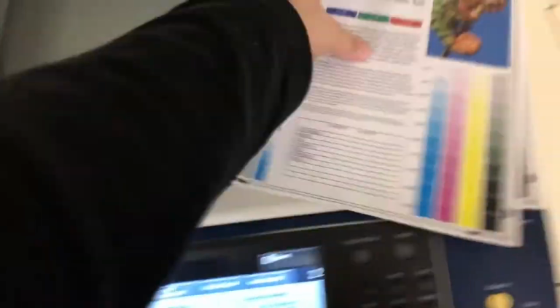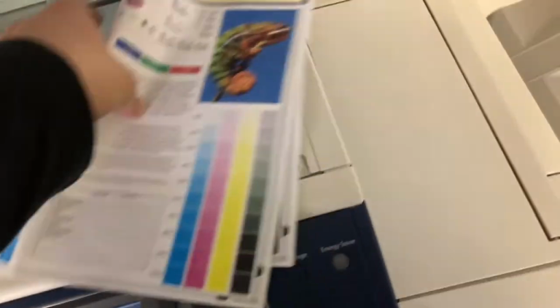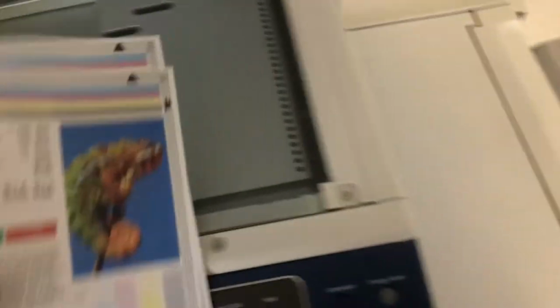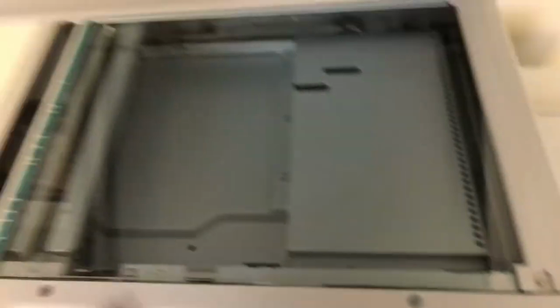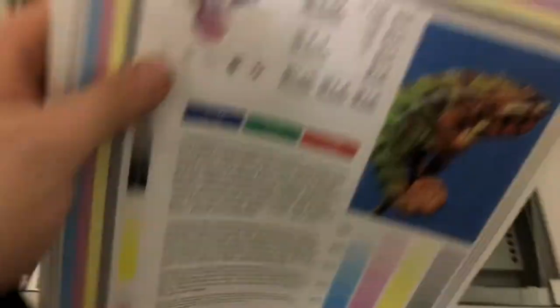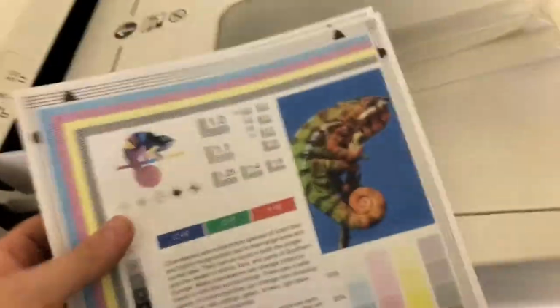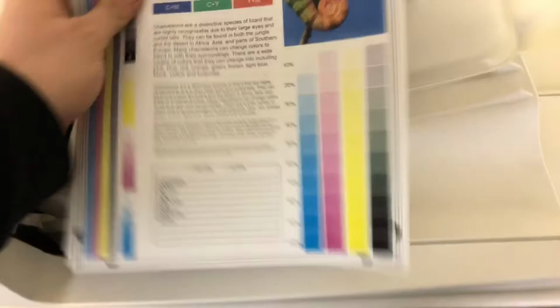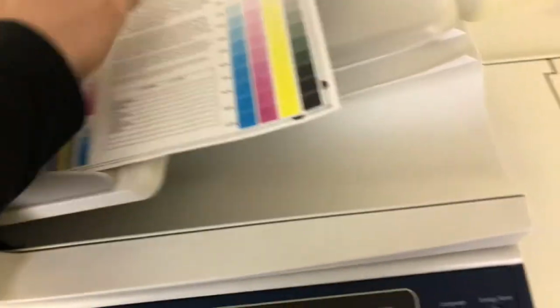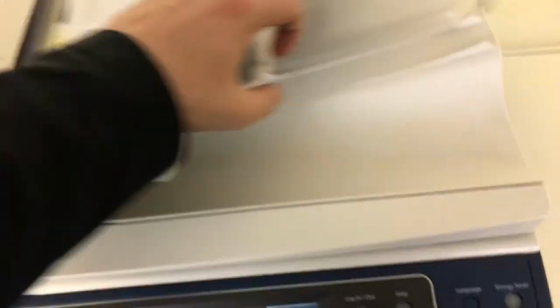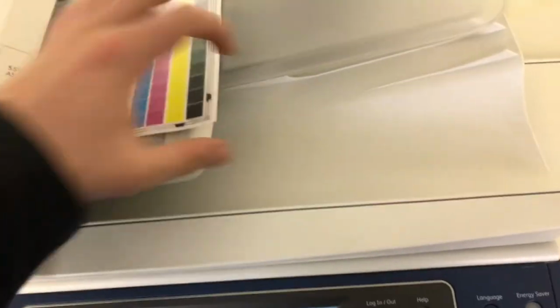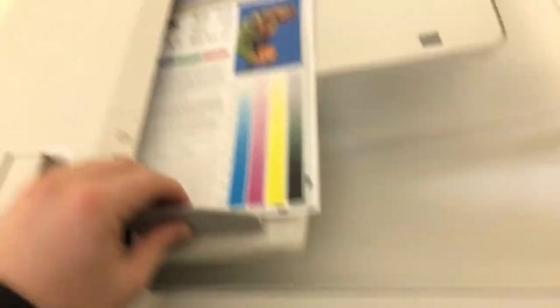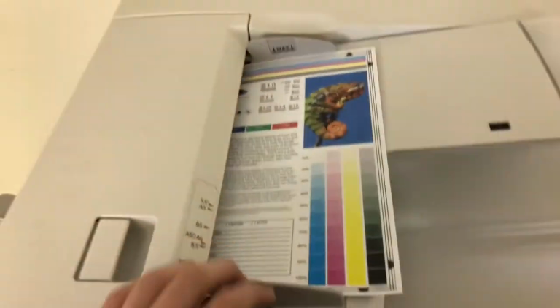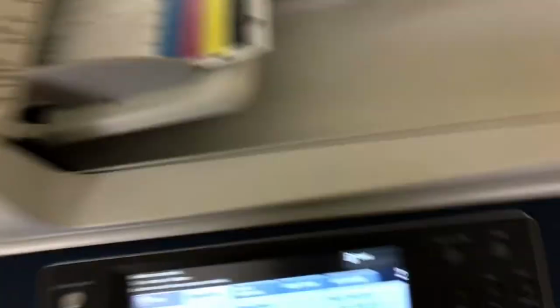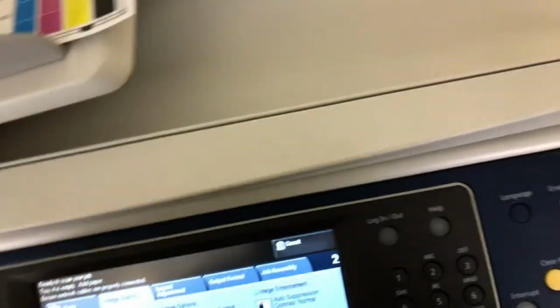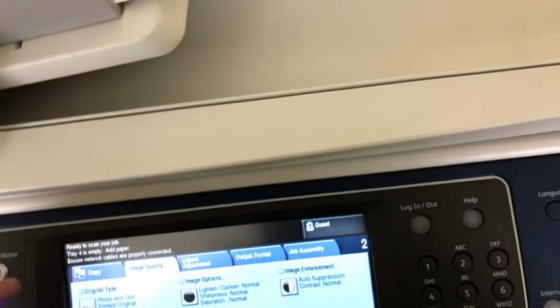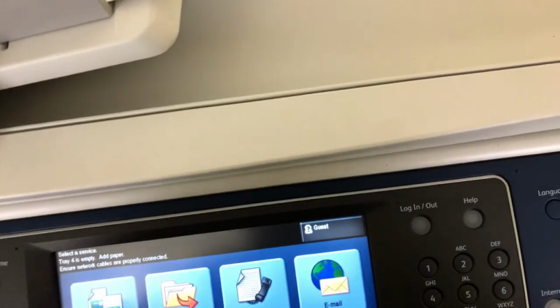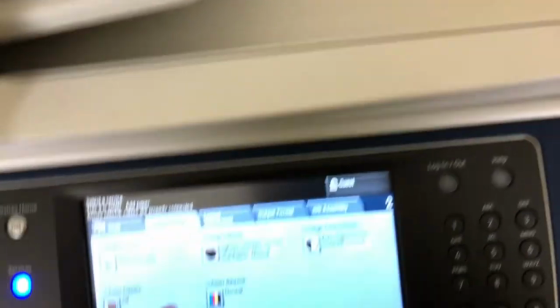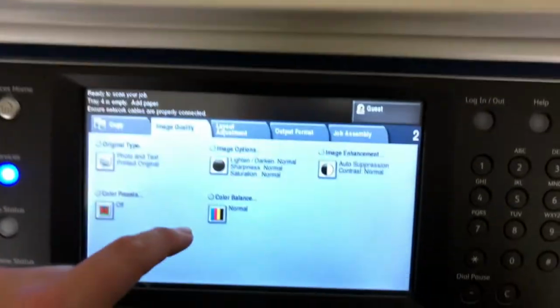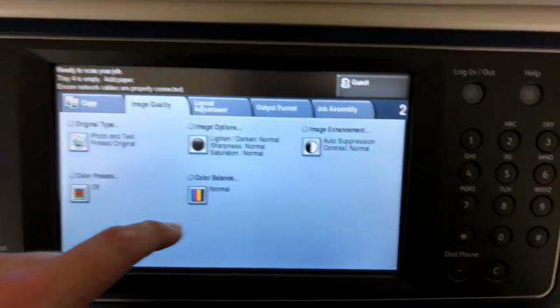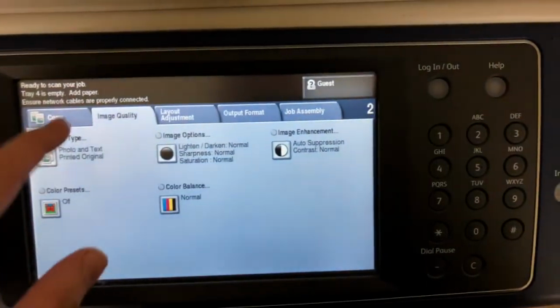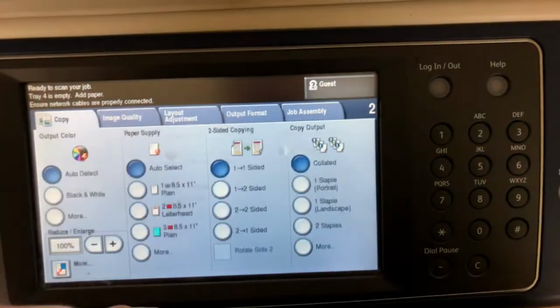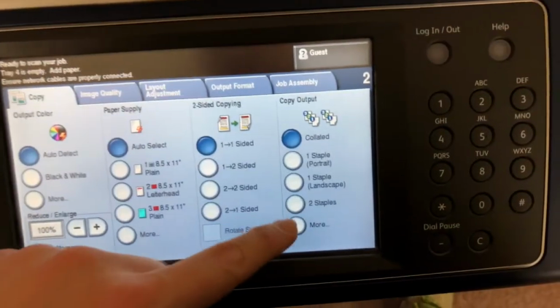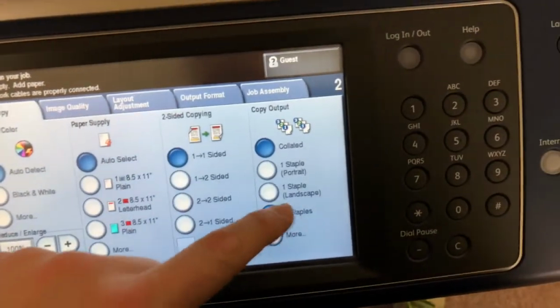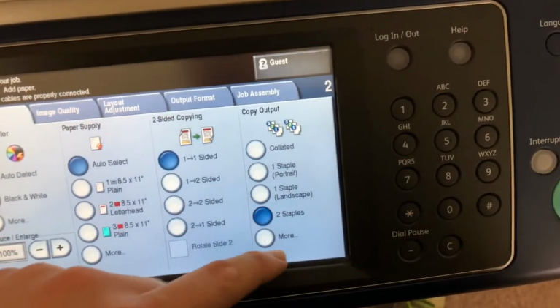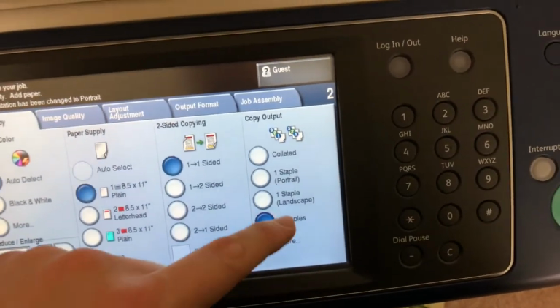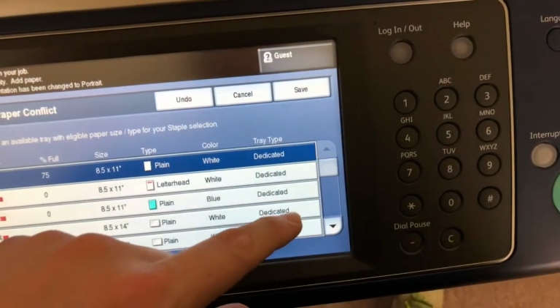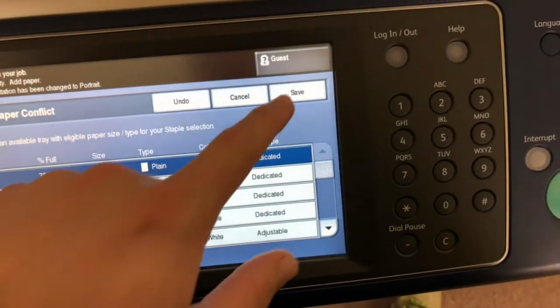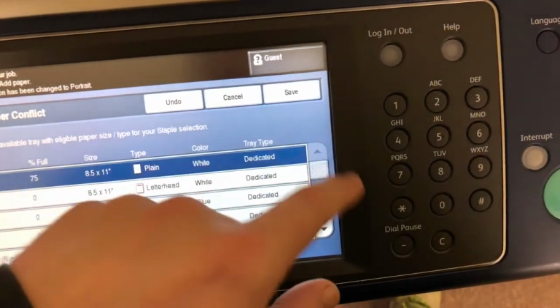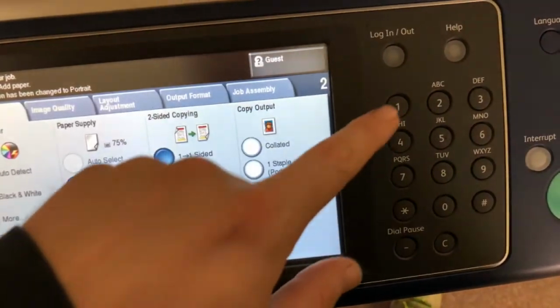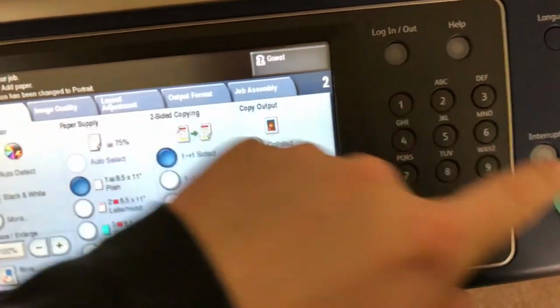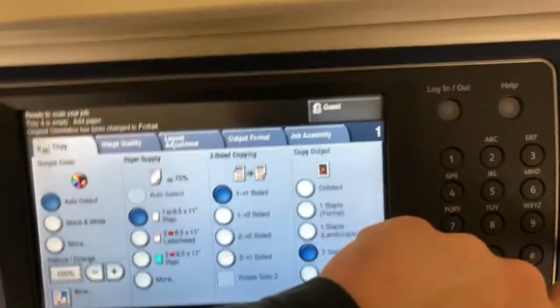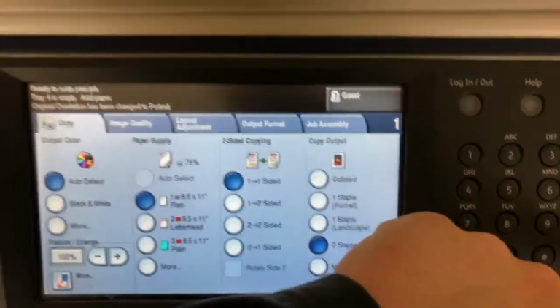Now we'll go ahead and test out the document feeder on this machine as well as the stapling feature on our finisher. Place them in the feeder face up. We'll go ahead and set the machine to do a double staple and run that job through once.